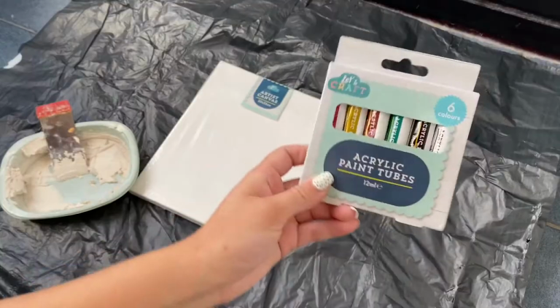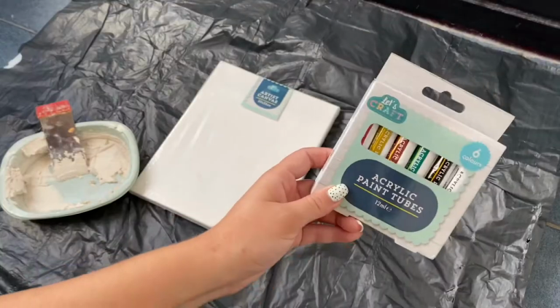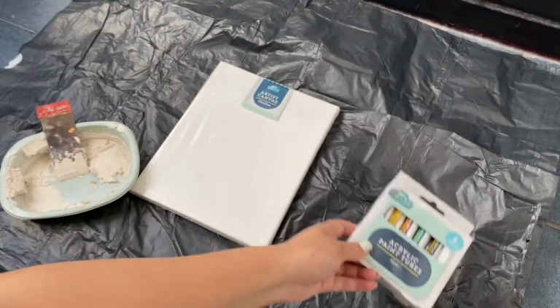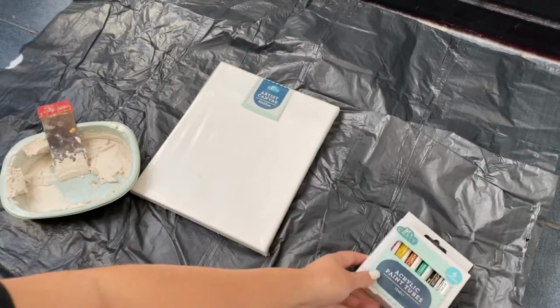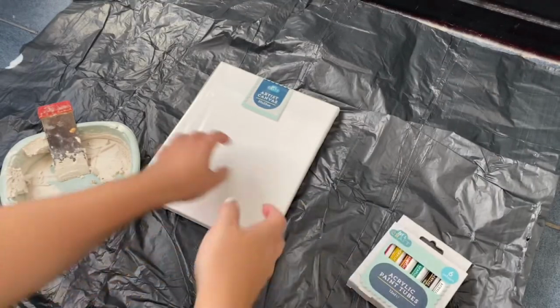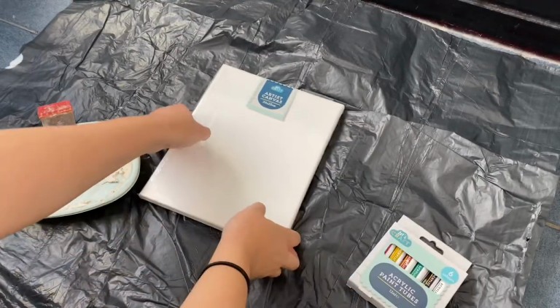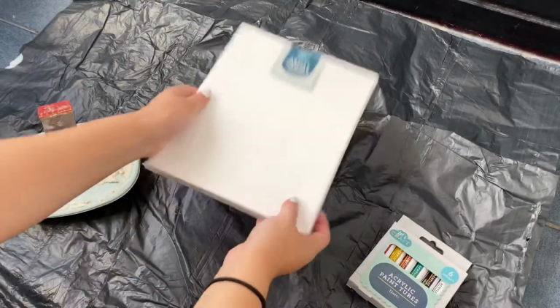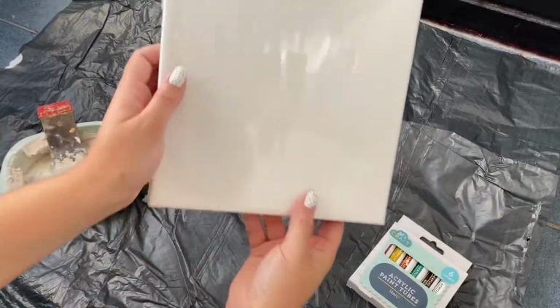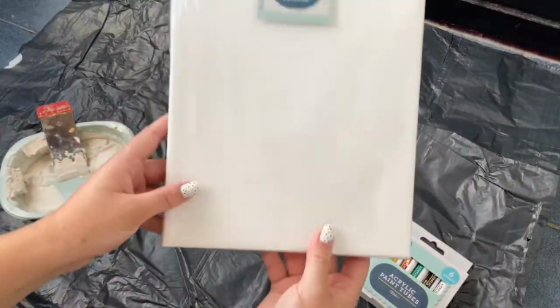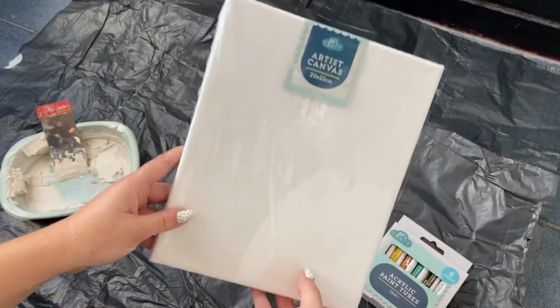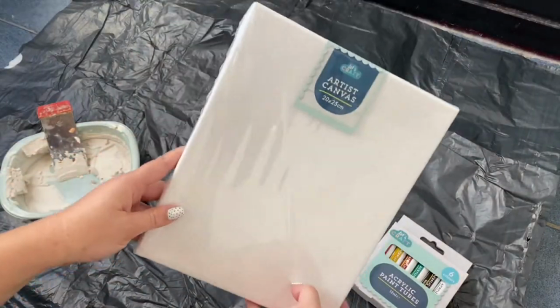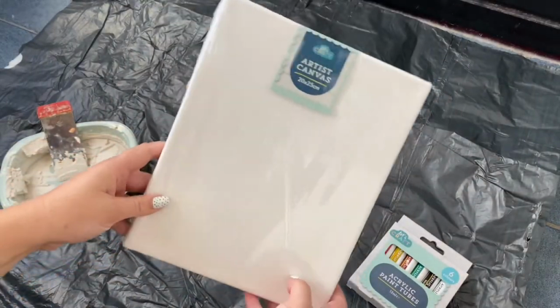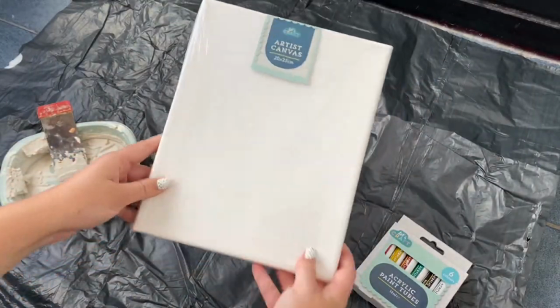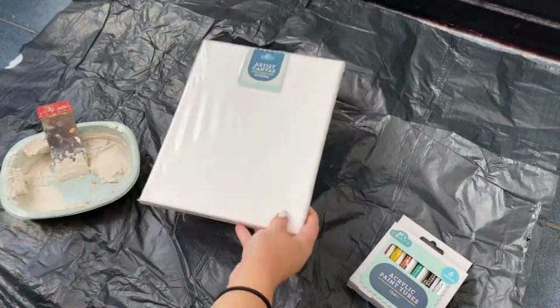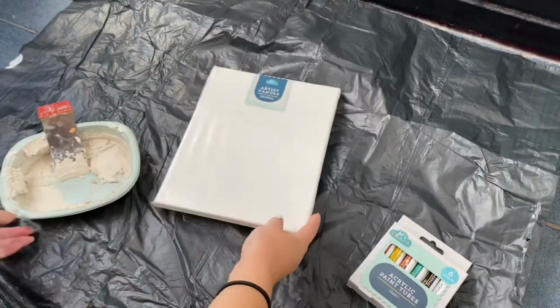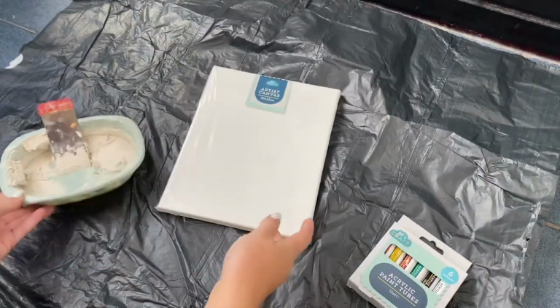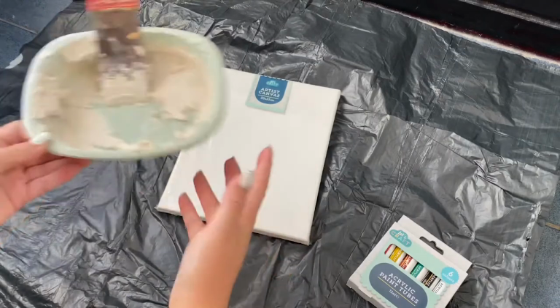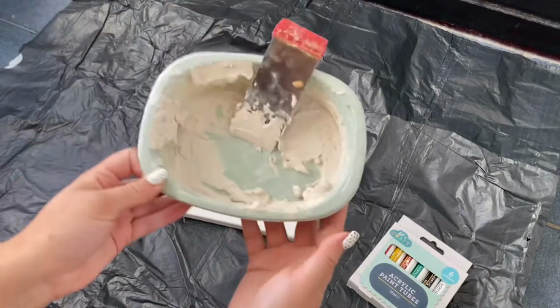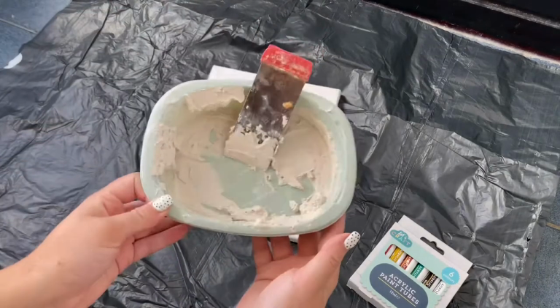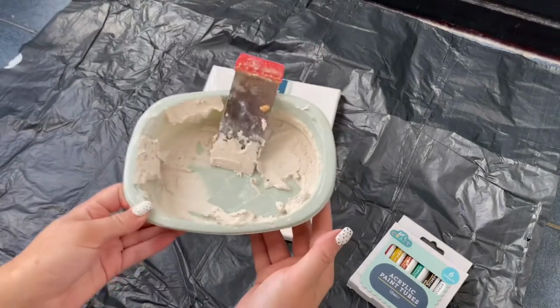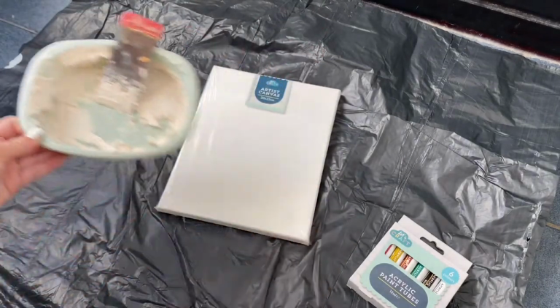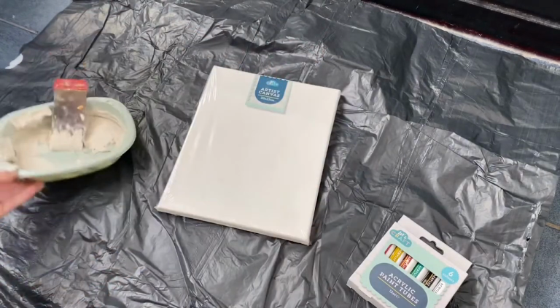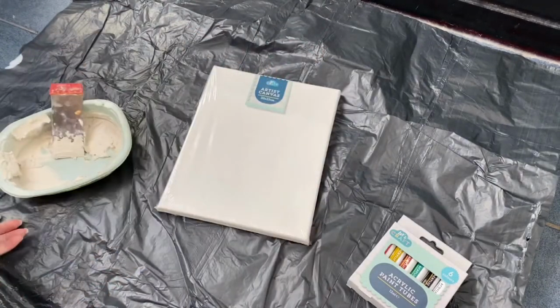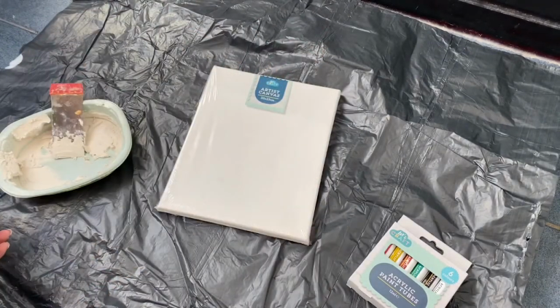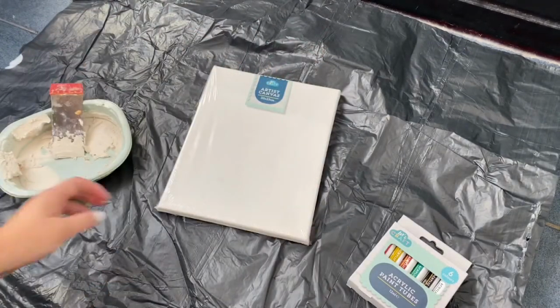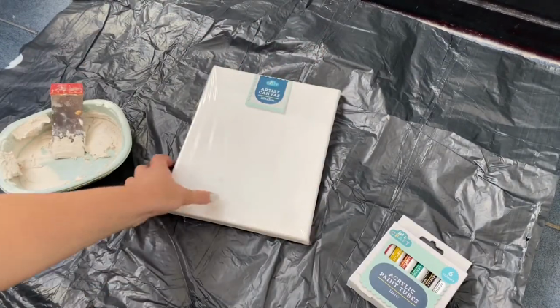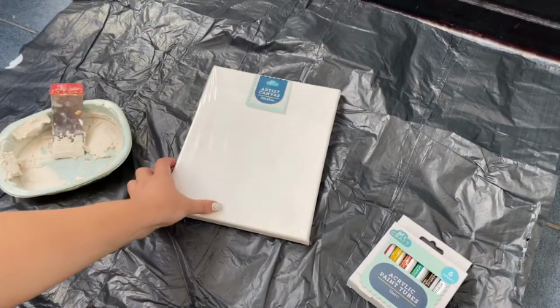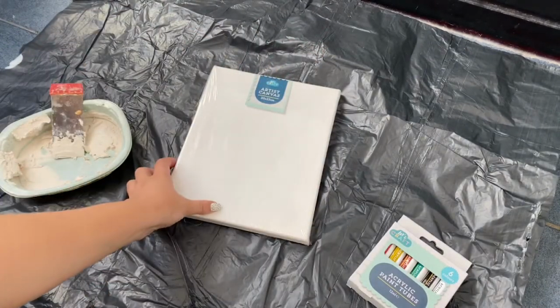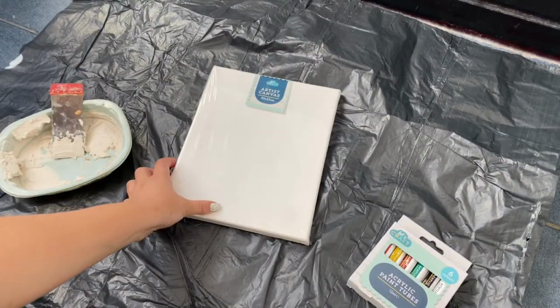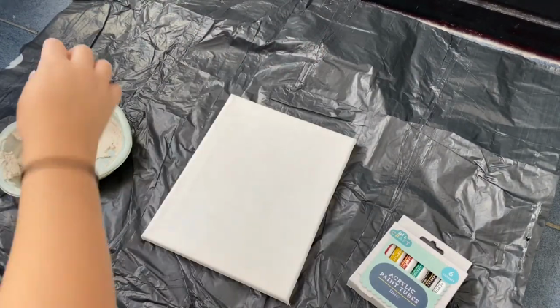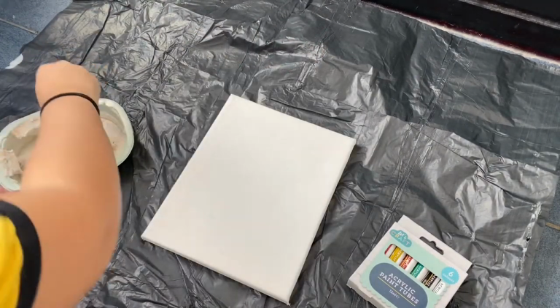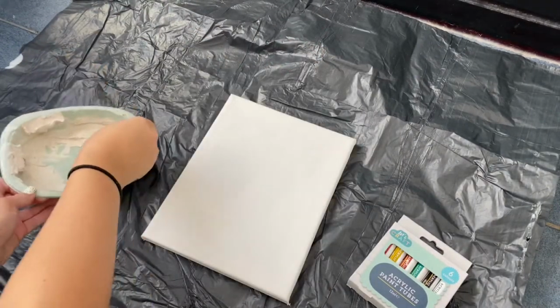For this project you'll need some acrylic paint, a nice blank canvas, and also some filler. Mine's left over from filling holes in my bathroom, which is a bathroom makeover coming up soon.